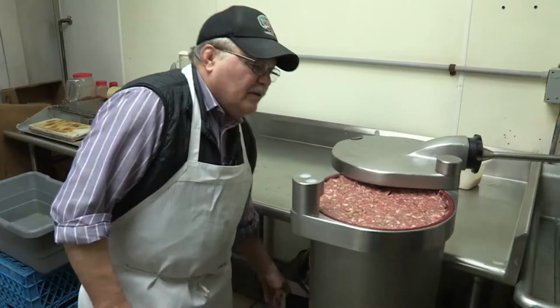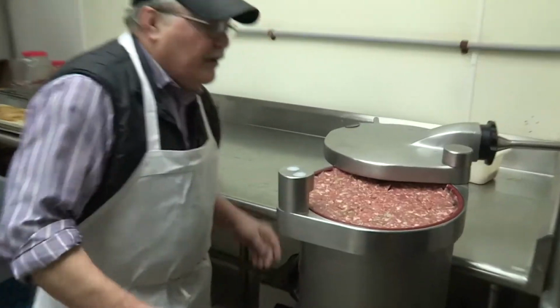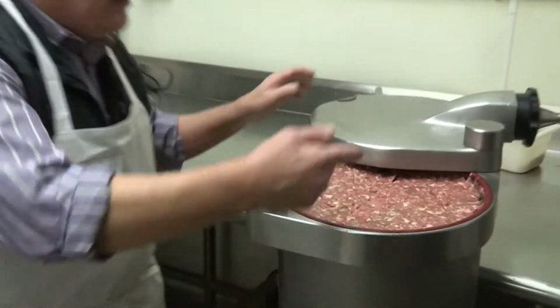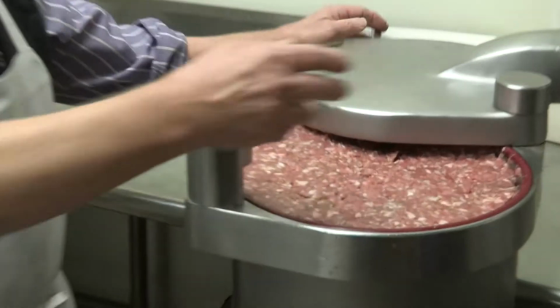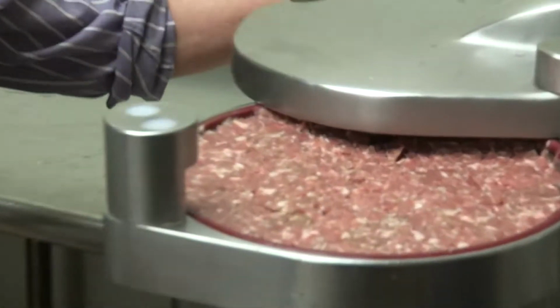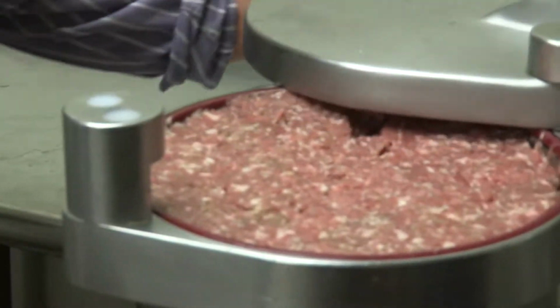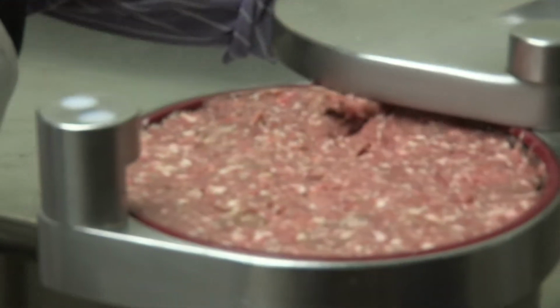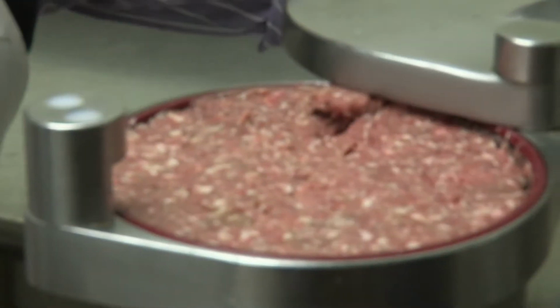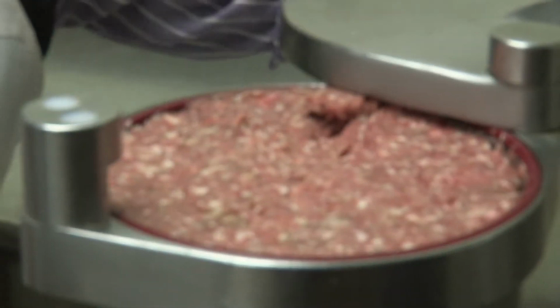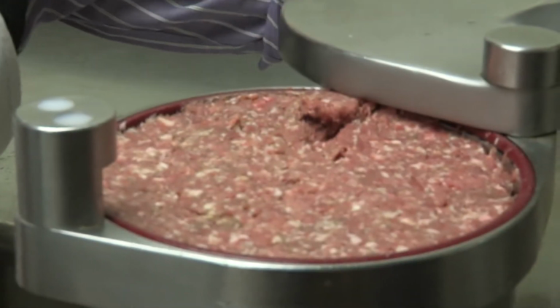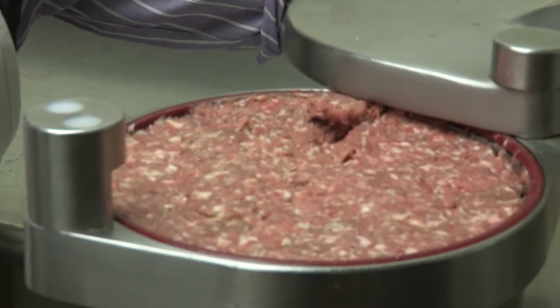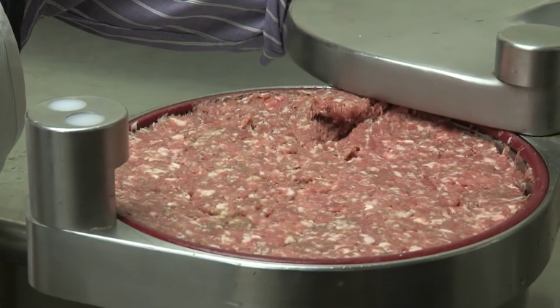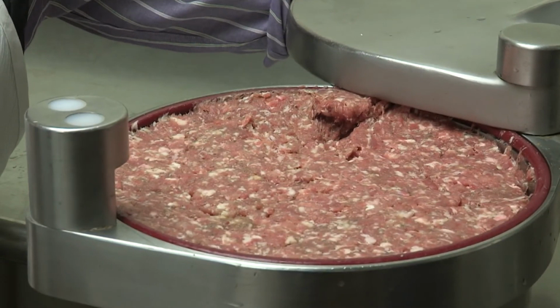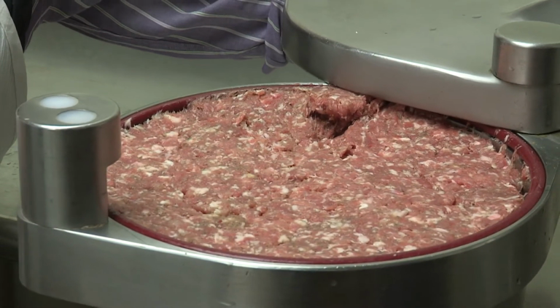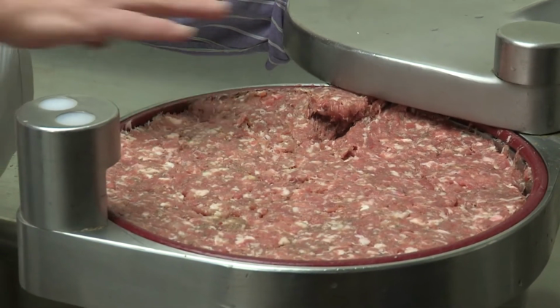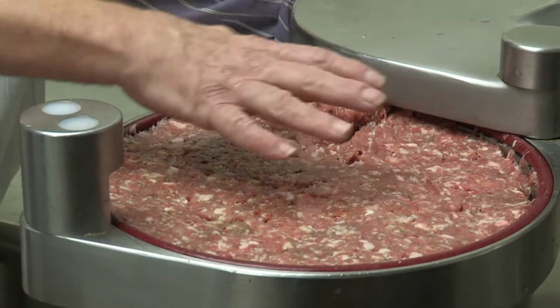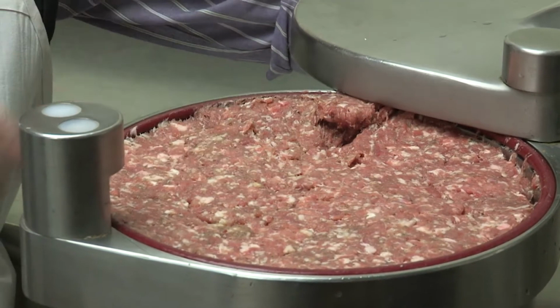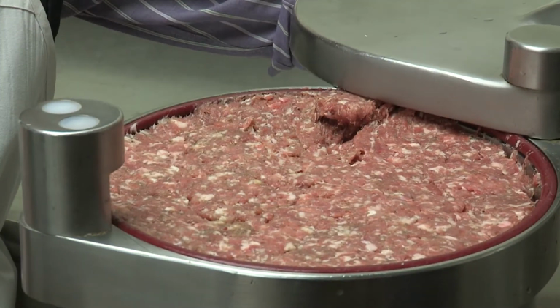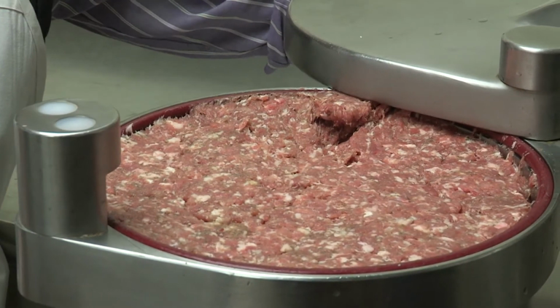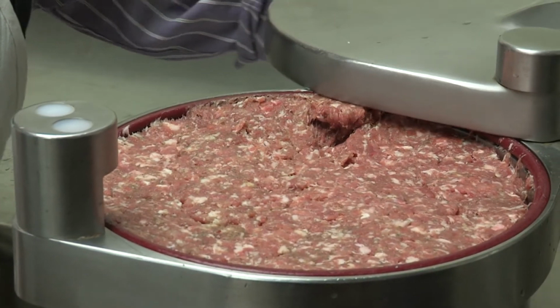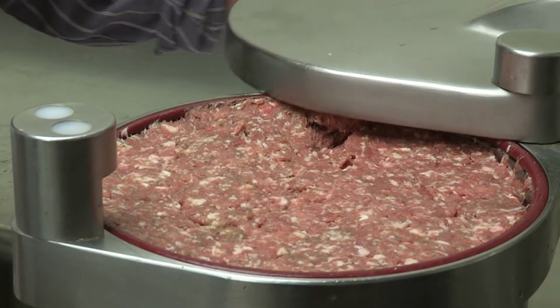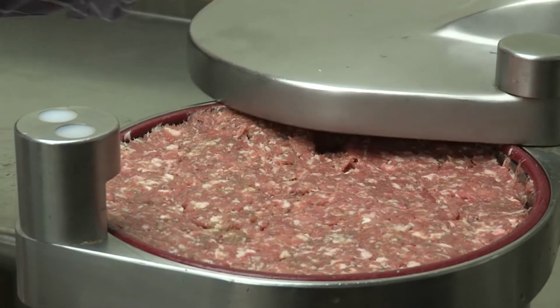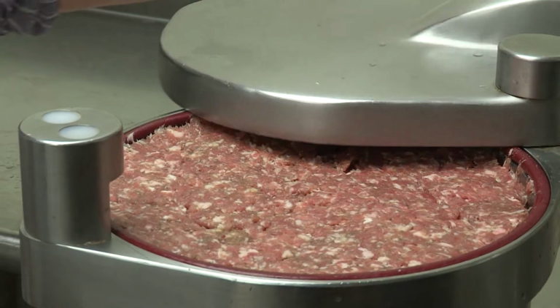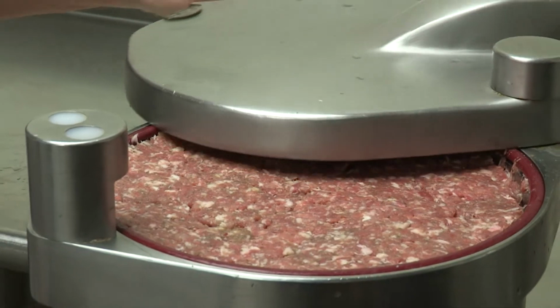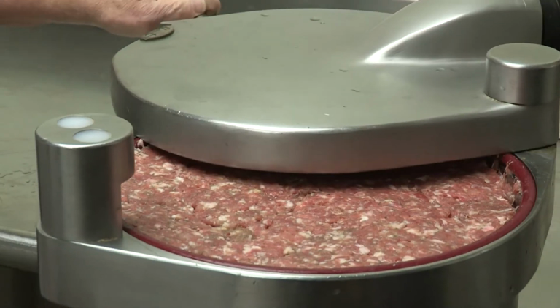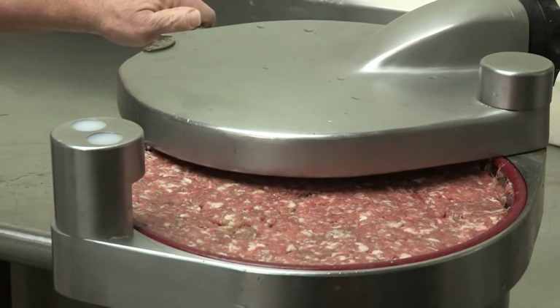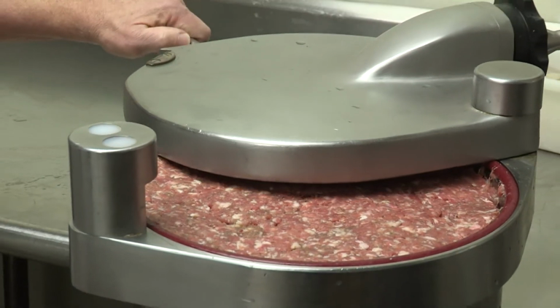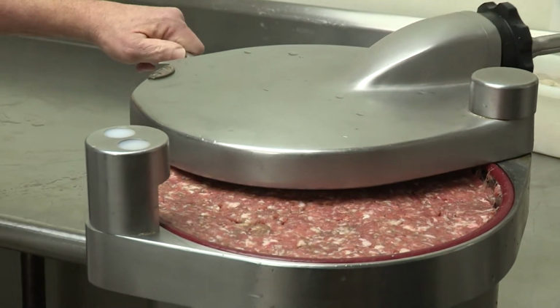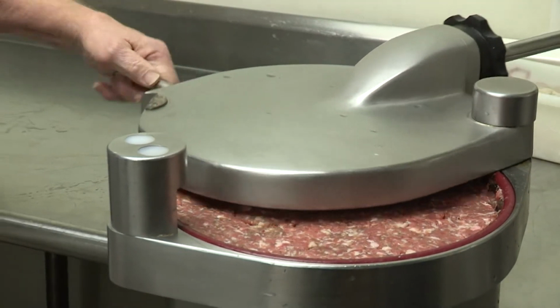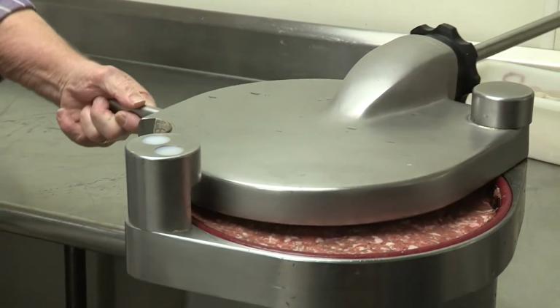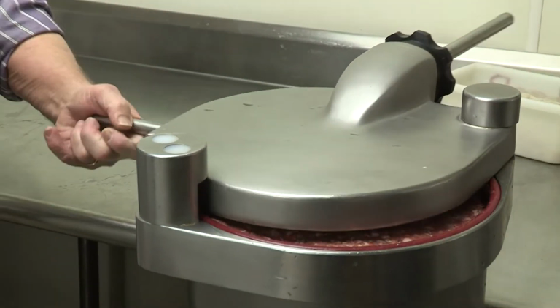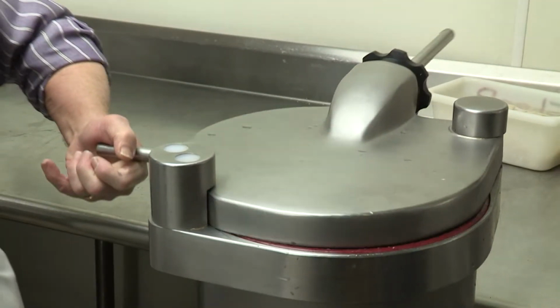And there's our kielbasa. We got it all mixed up and ready to put this product into a hog casing. We're going to run it through that tube and make sausage.